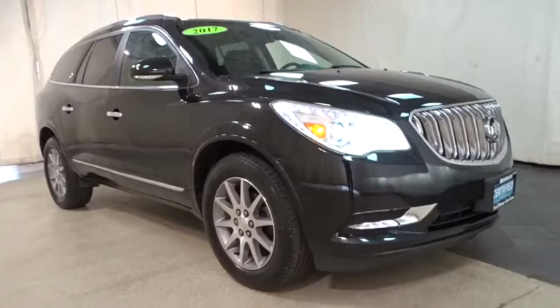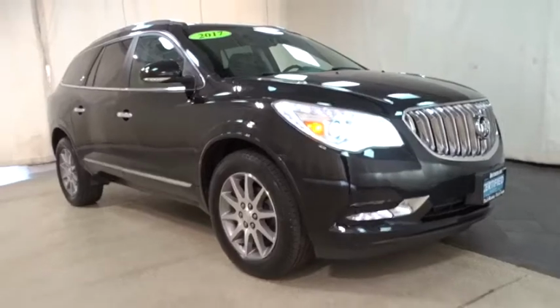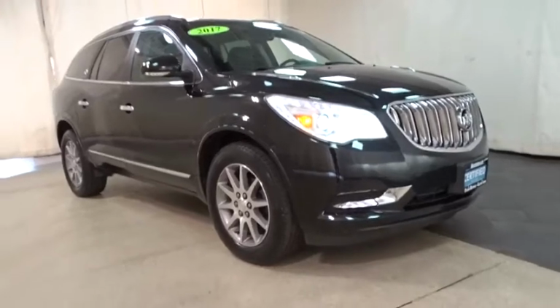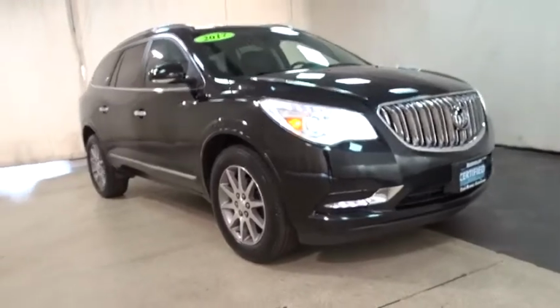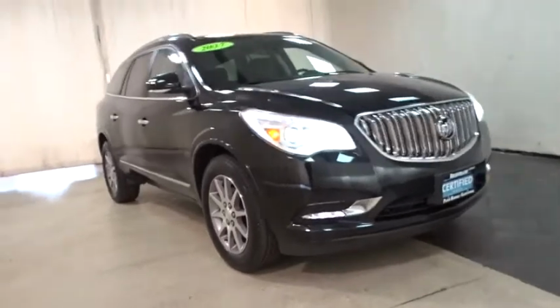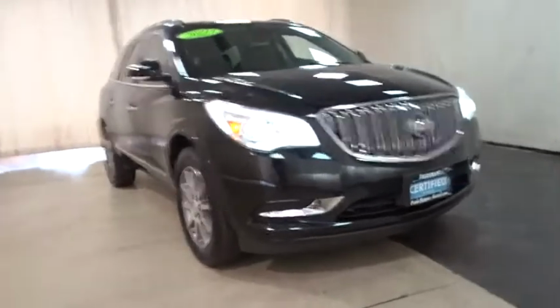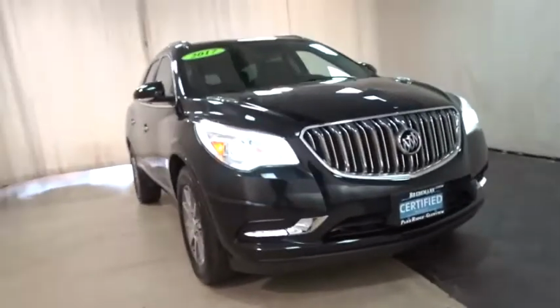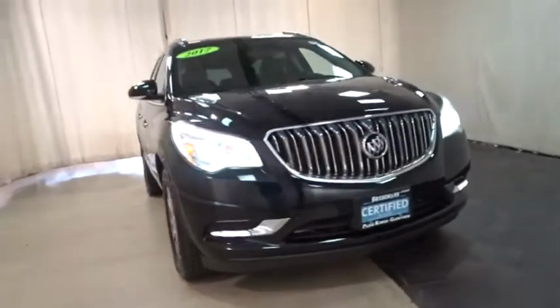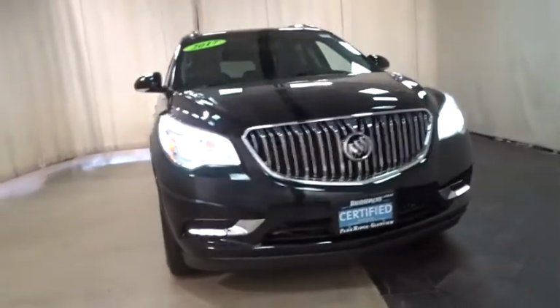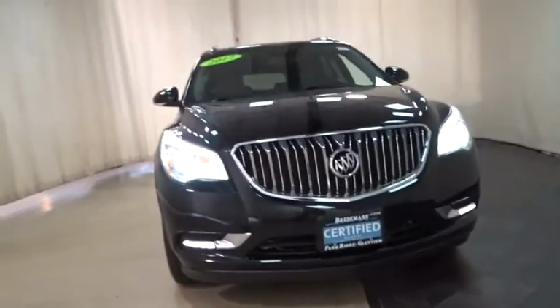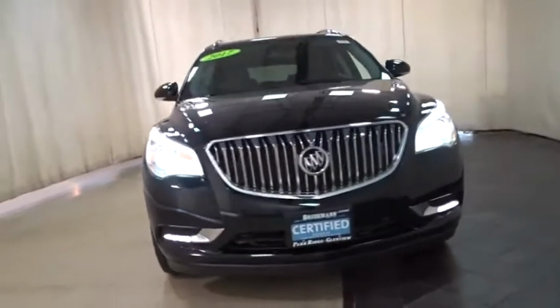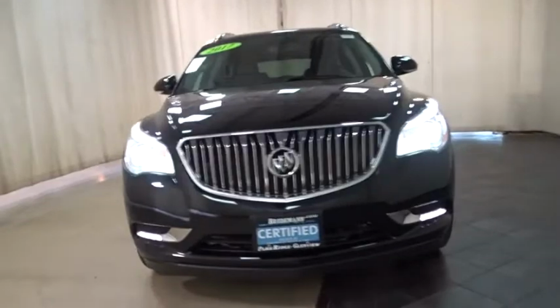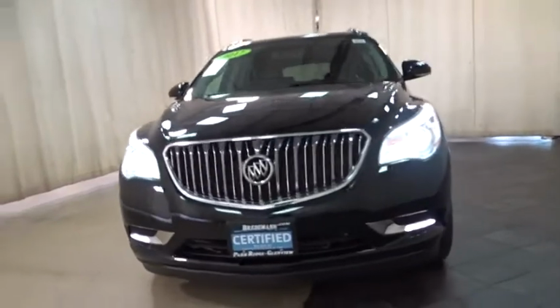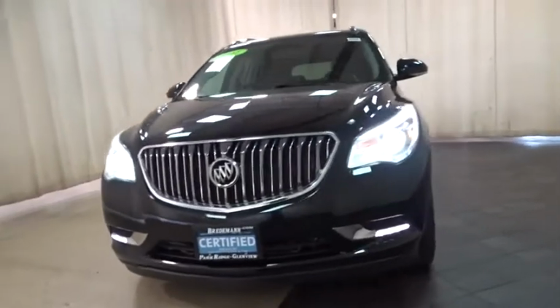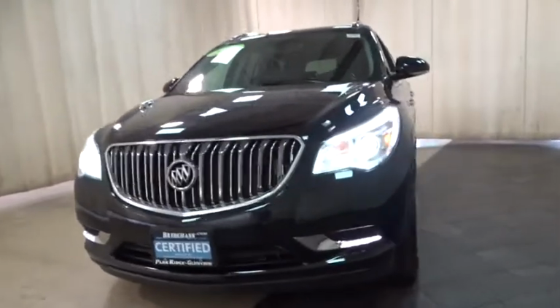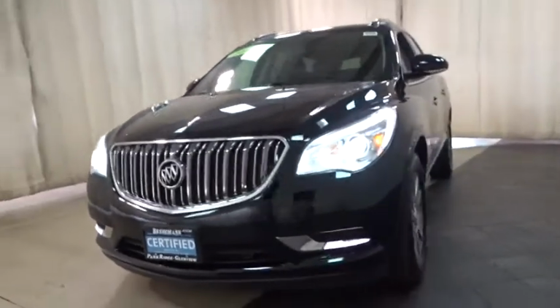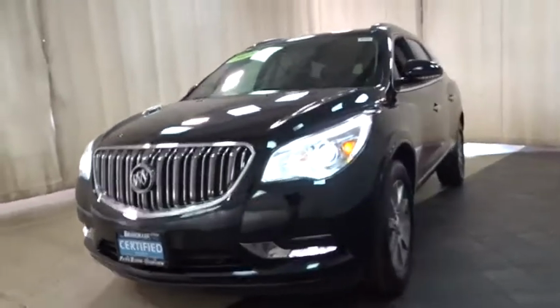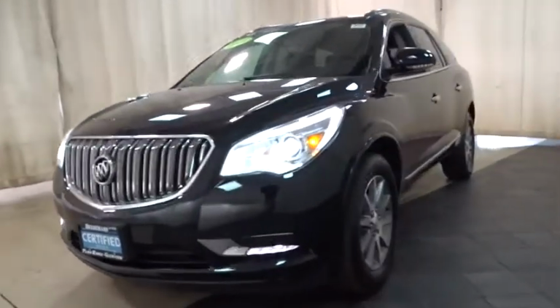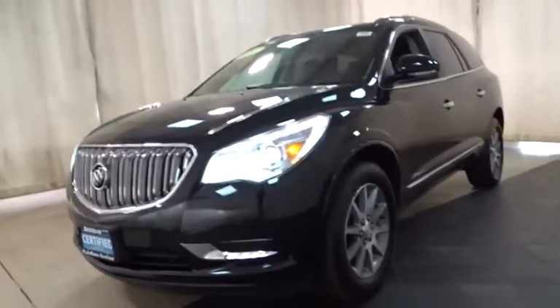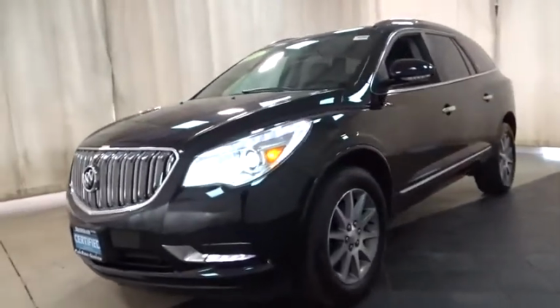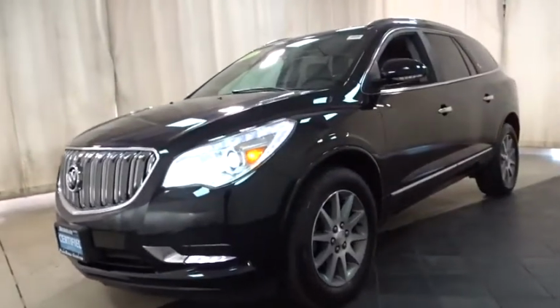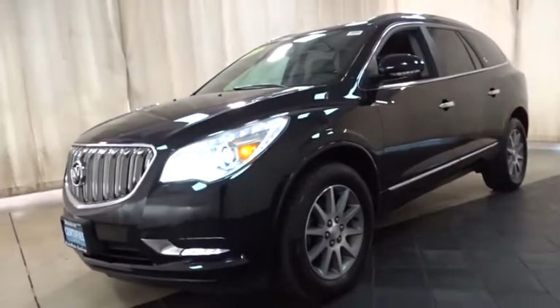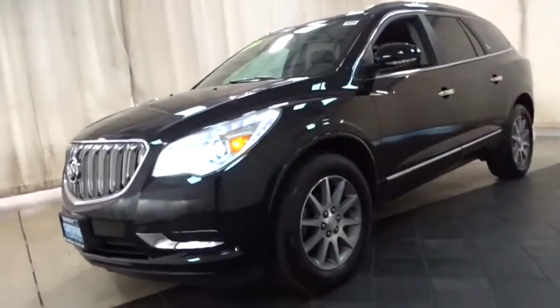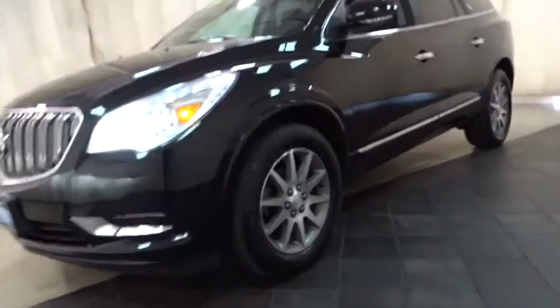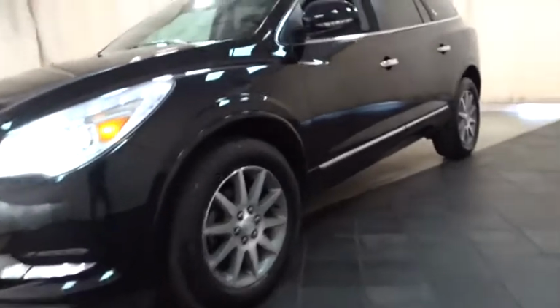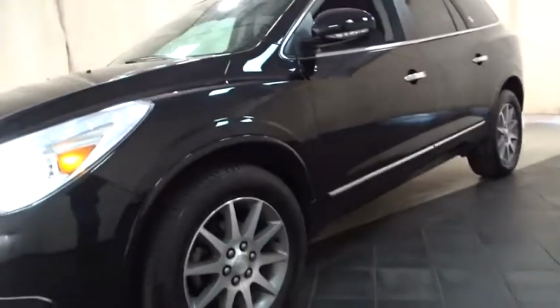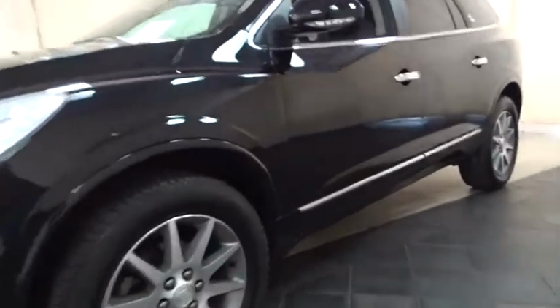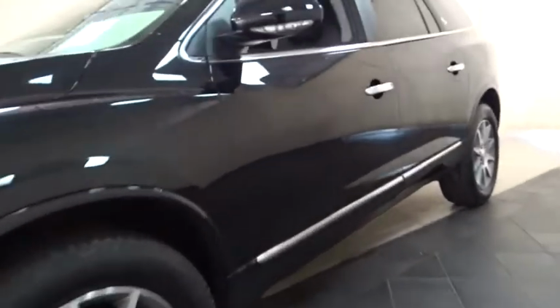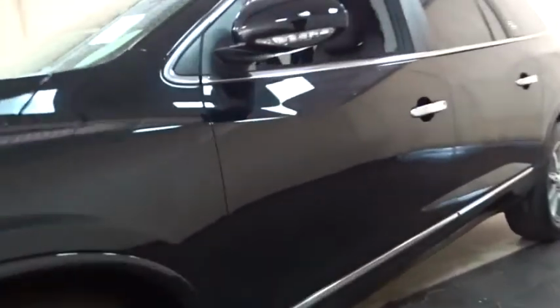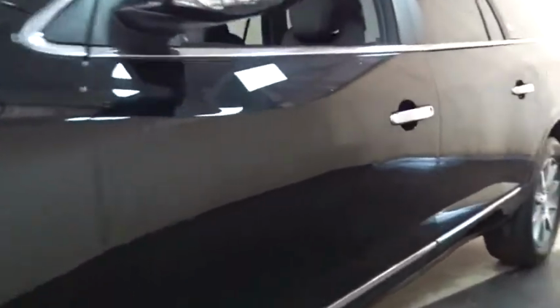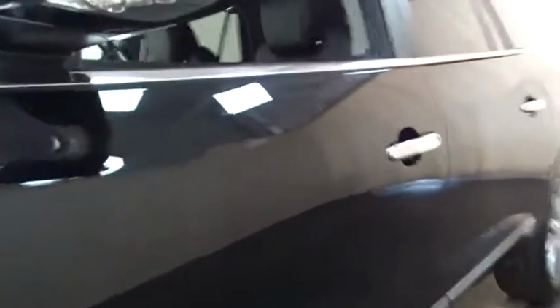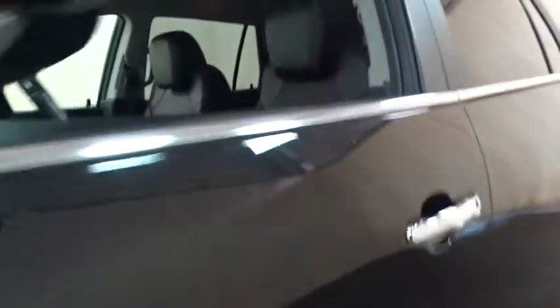Looking for the right vehicle? Check out the 2017 Buick Enclave. The Enclave offers three rows of seats standard. Not only is it roomy and stylish, but Buick really did its homework on this vehicle. They did not cut any corners.